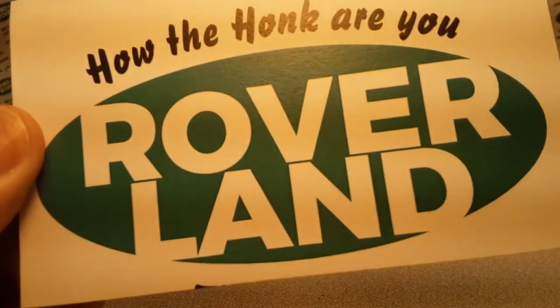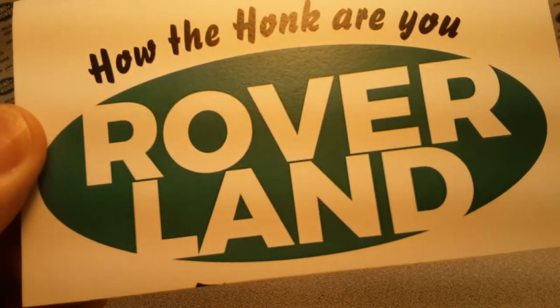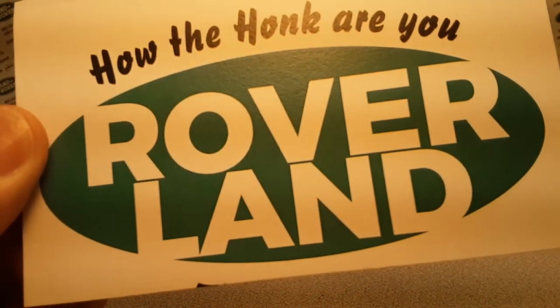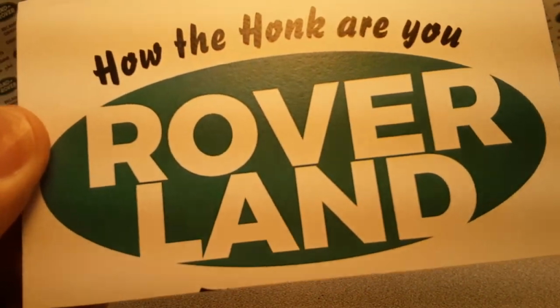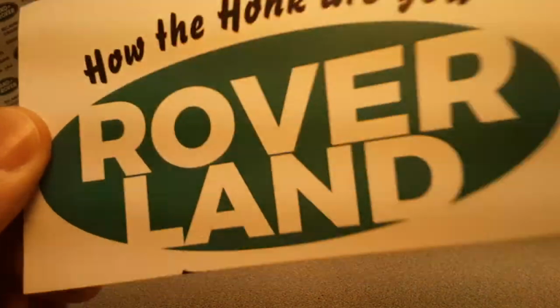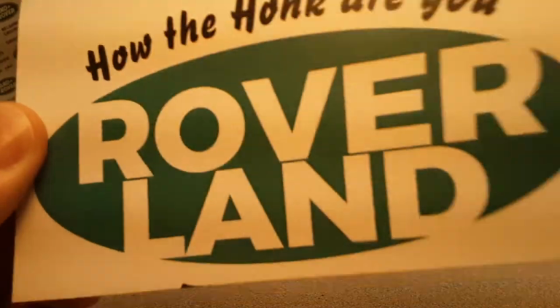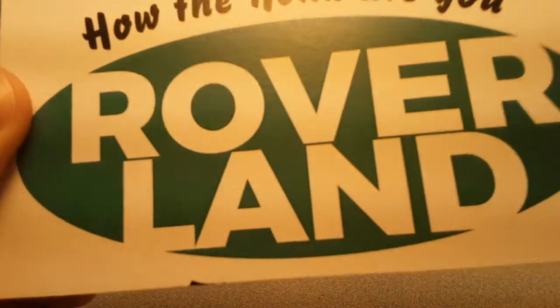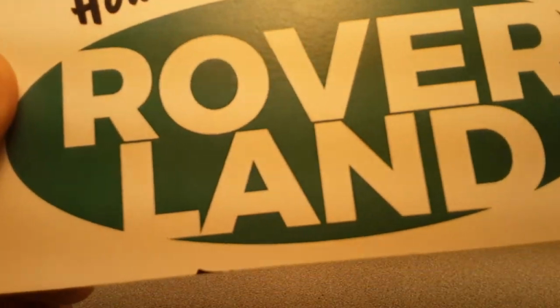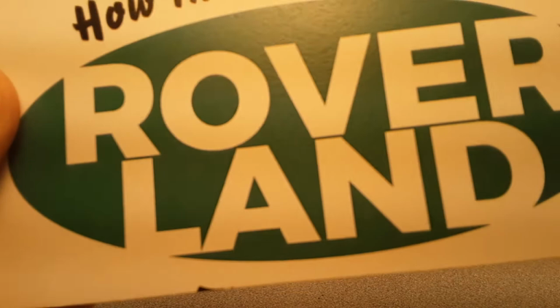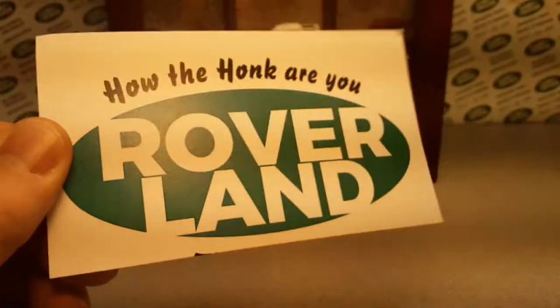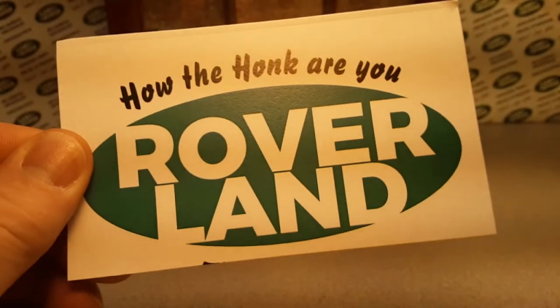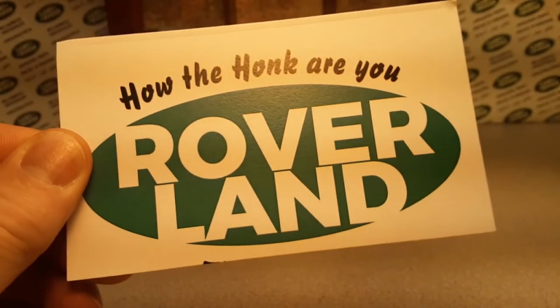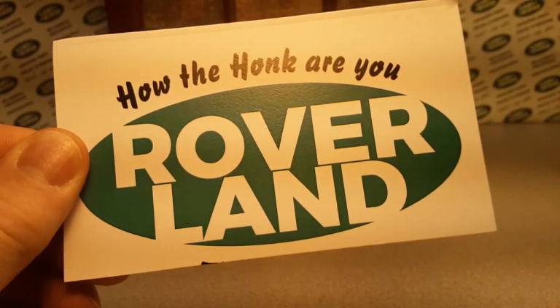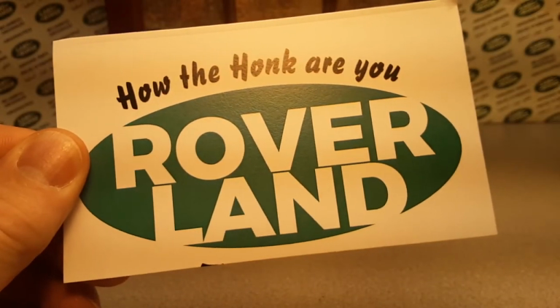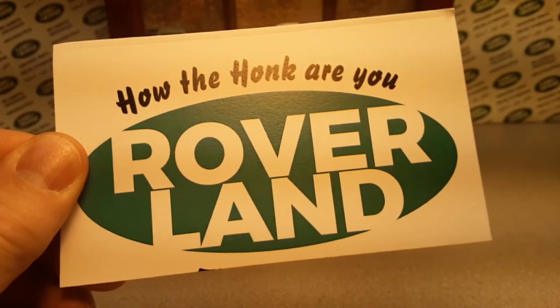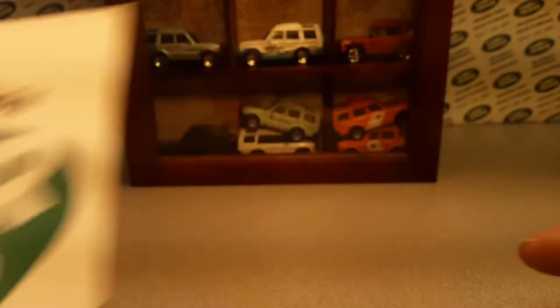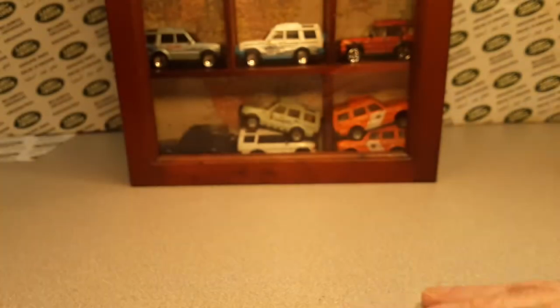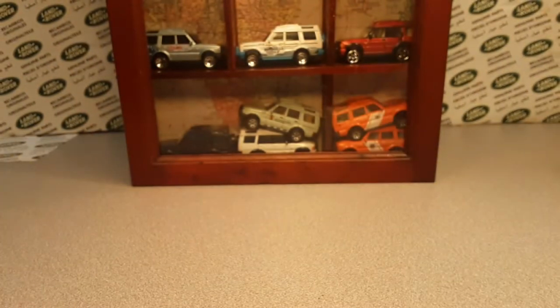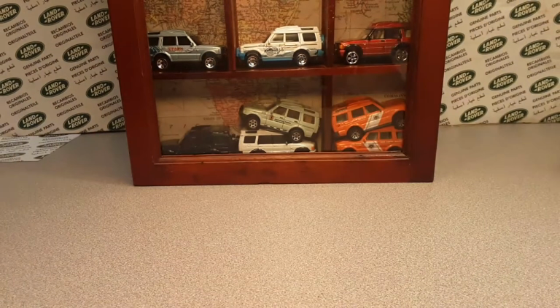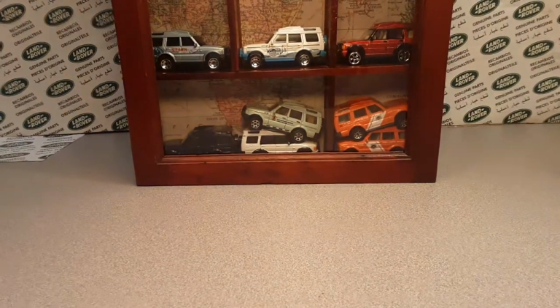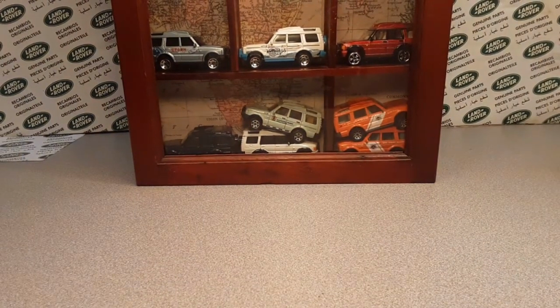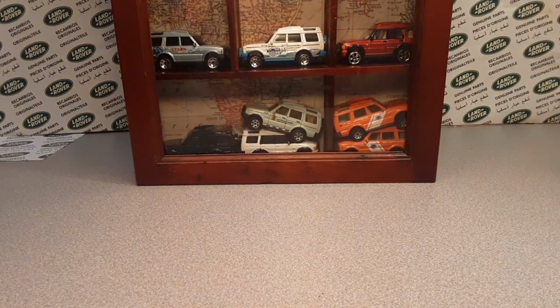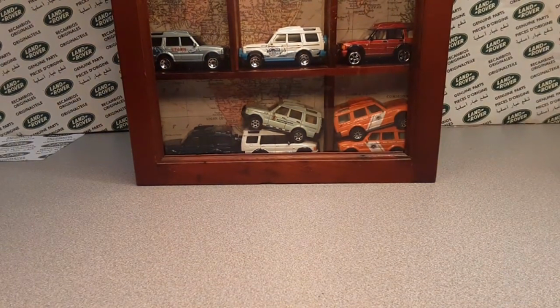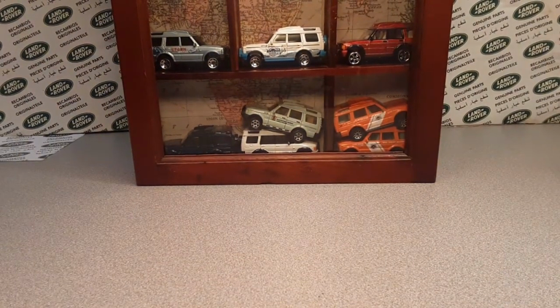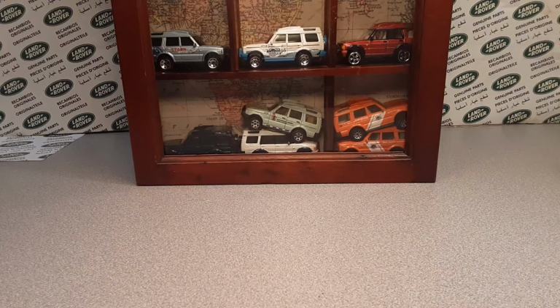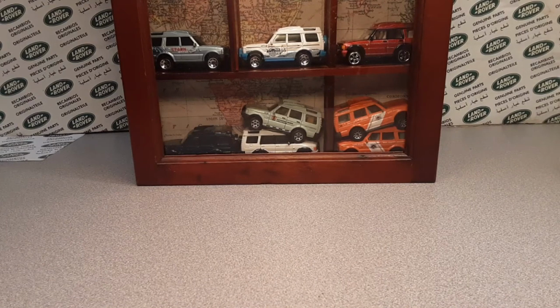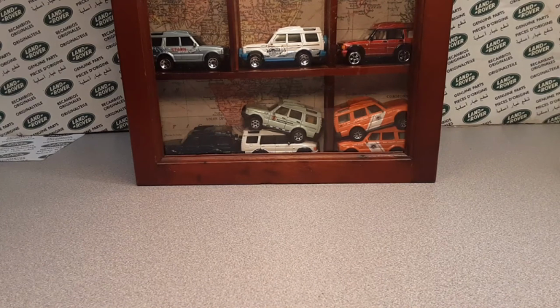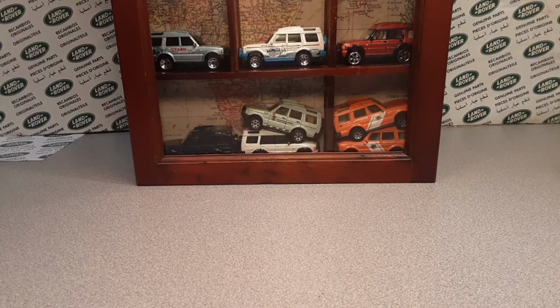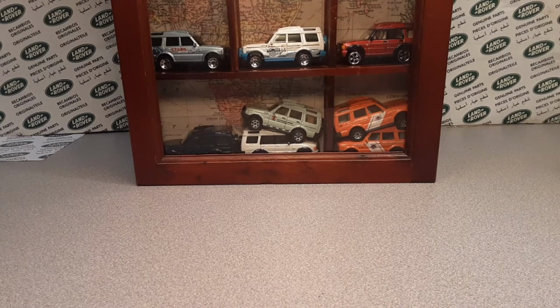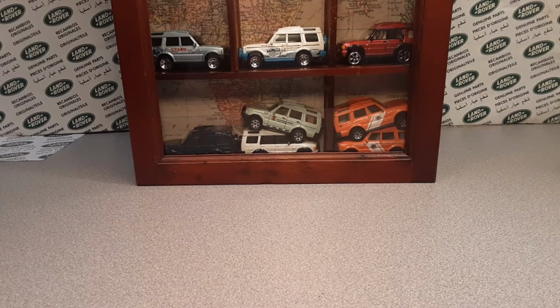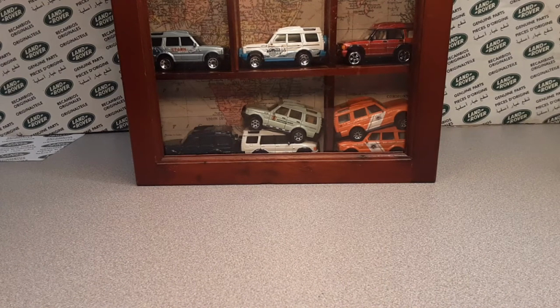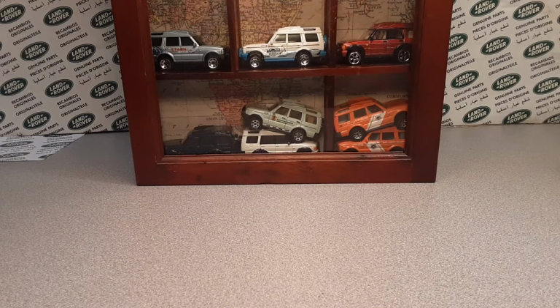G'day! Ha ha ha! How the Hulk are ya? Welcome to Roverland! This is your friend Dan-O!